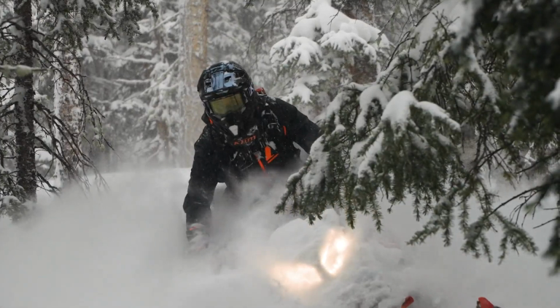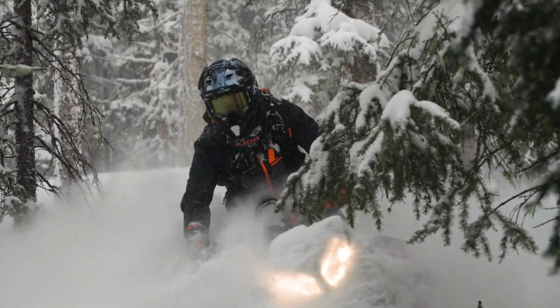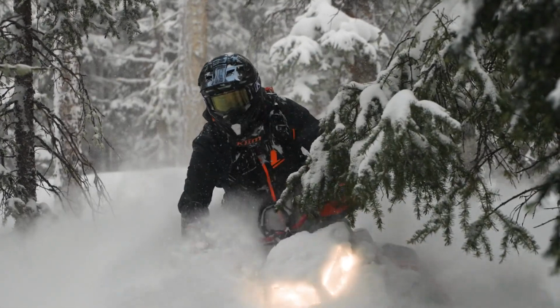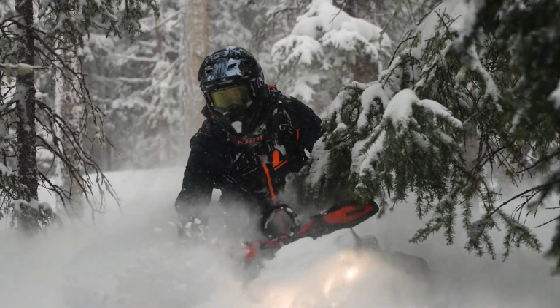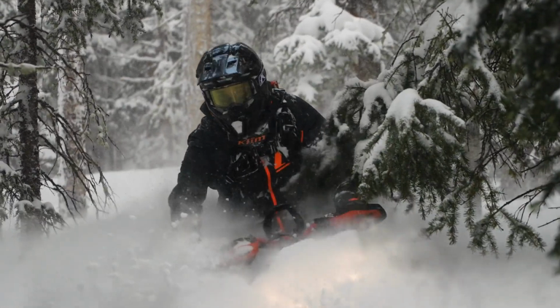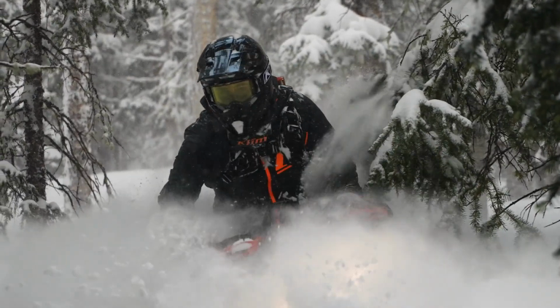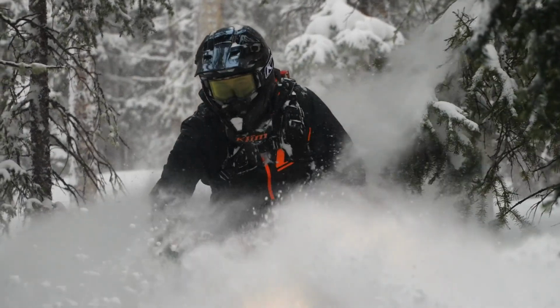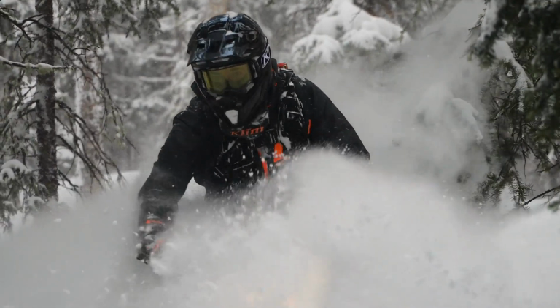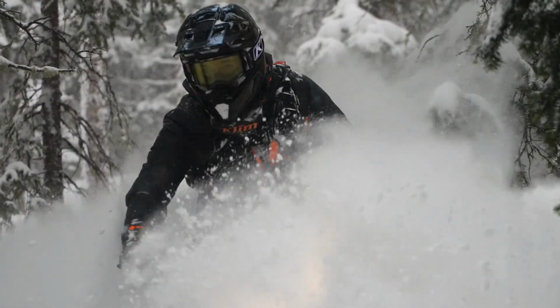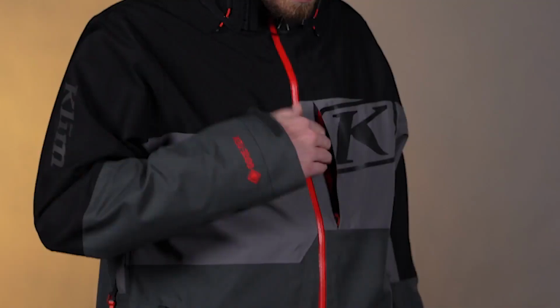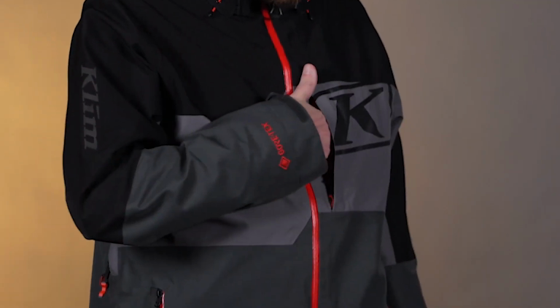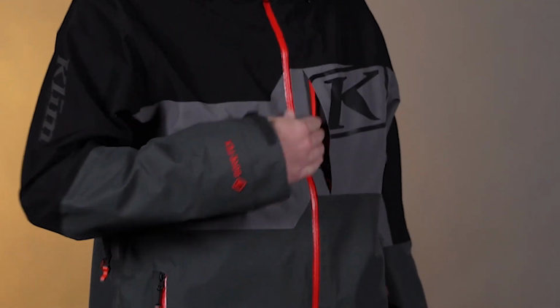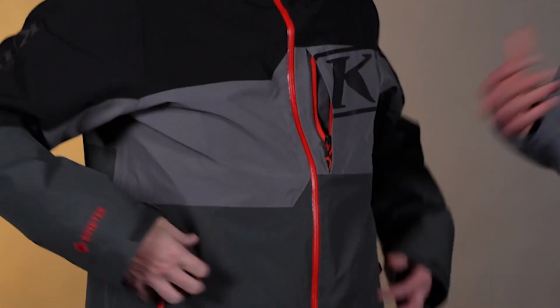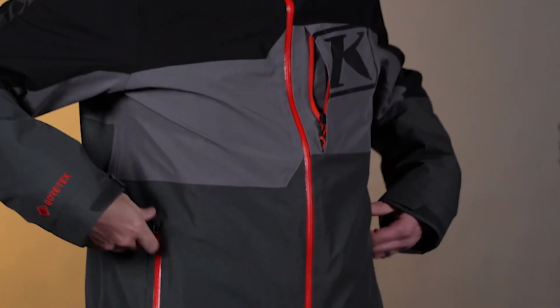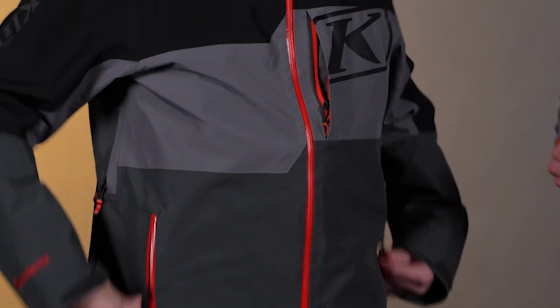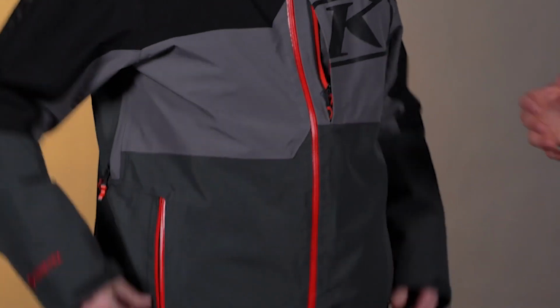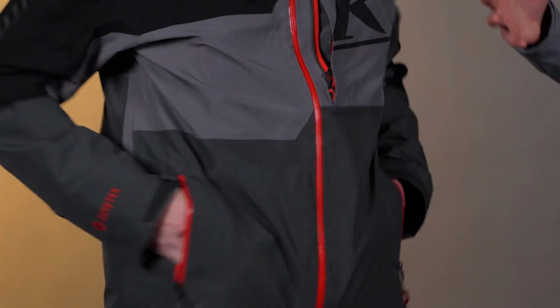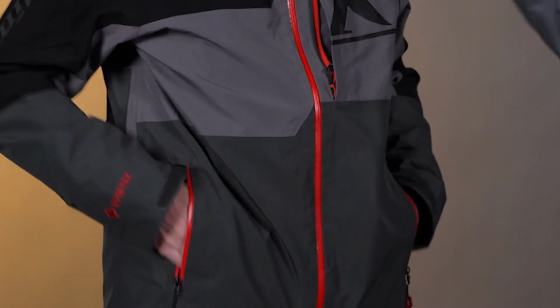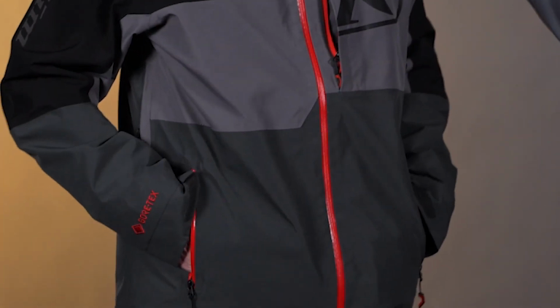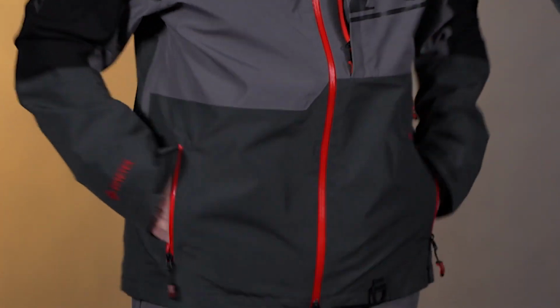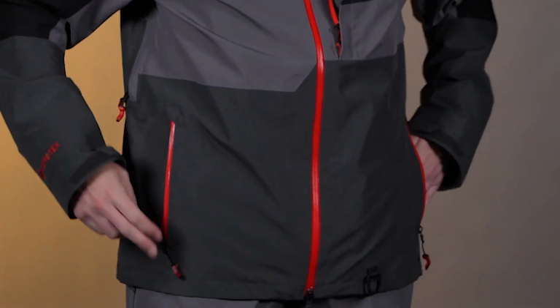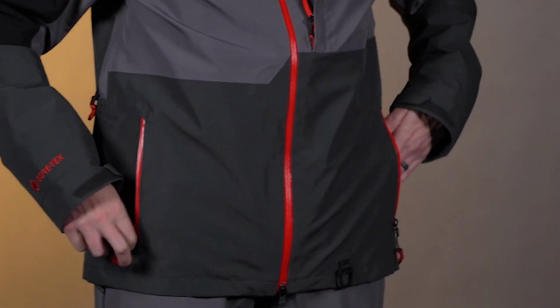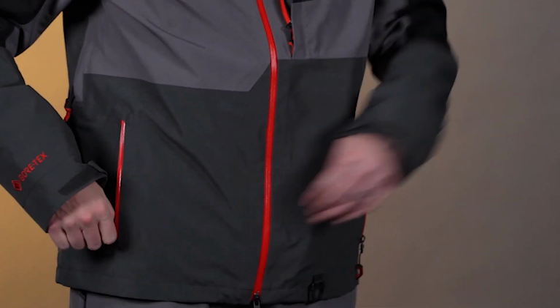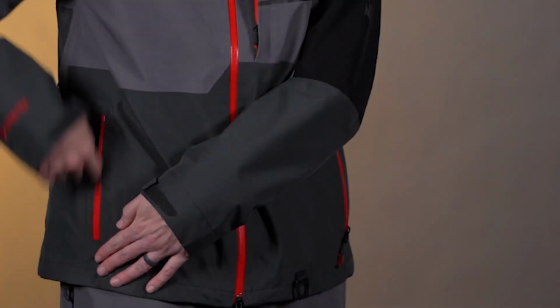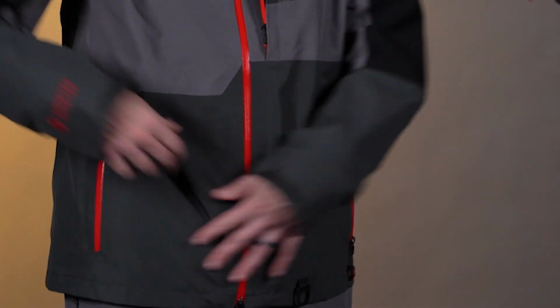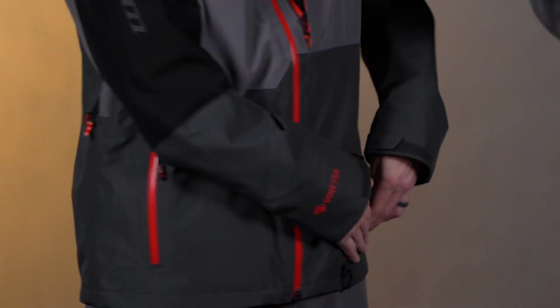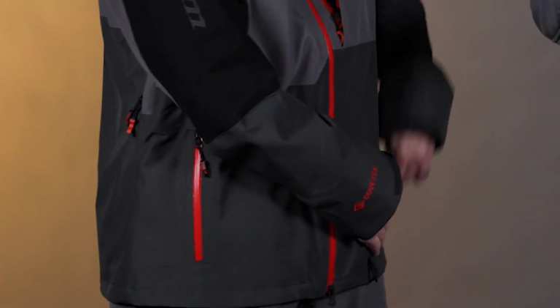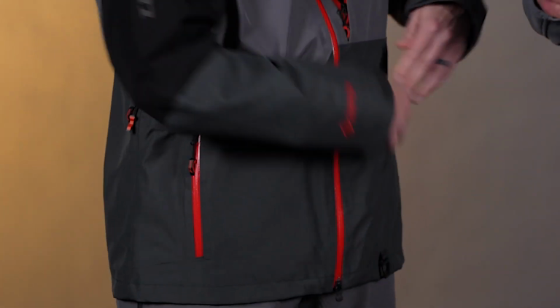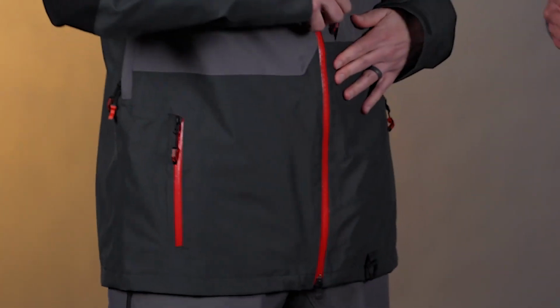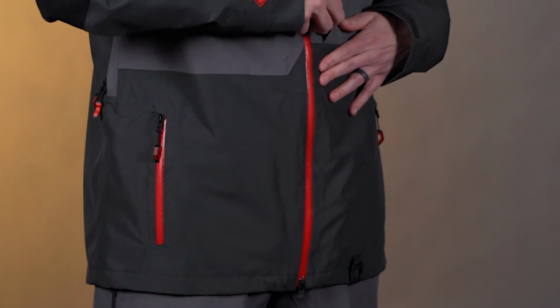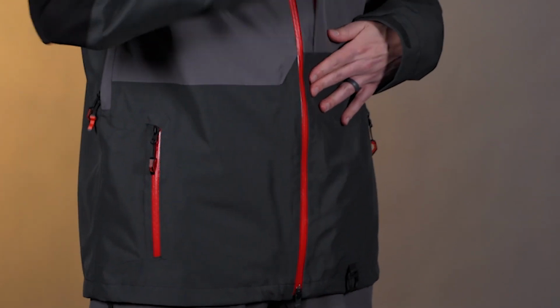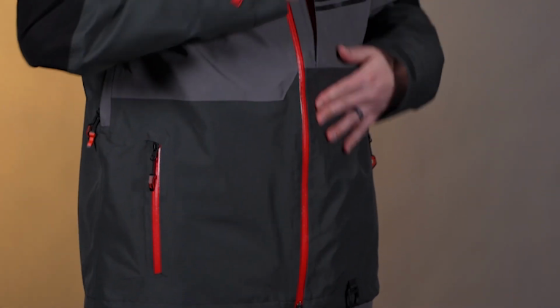Moving down through here we have a chest pocket and then two hand pockets down there. We've added some more pockets now that we're combining those two products into one, so this is a little more feature-packed than what the PowerCross jacket used to be.